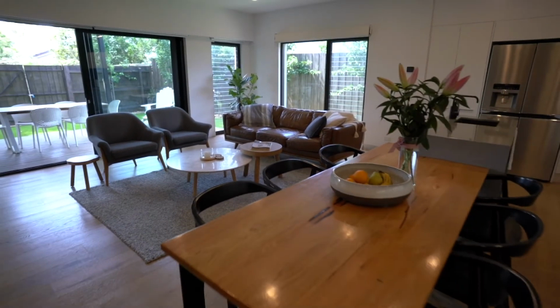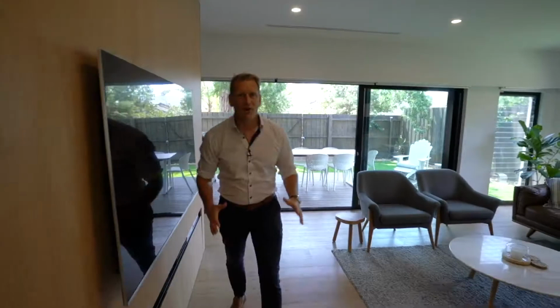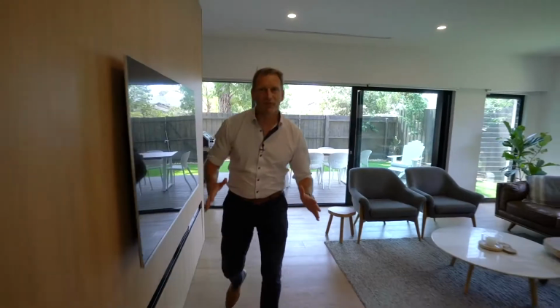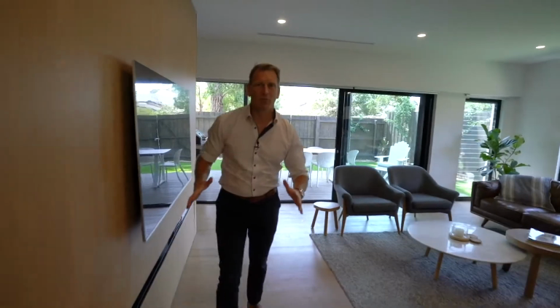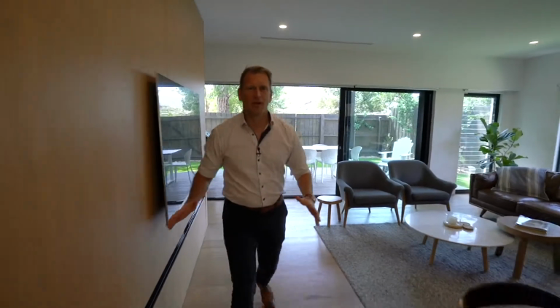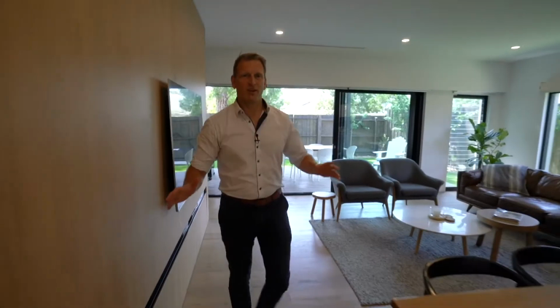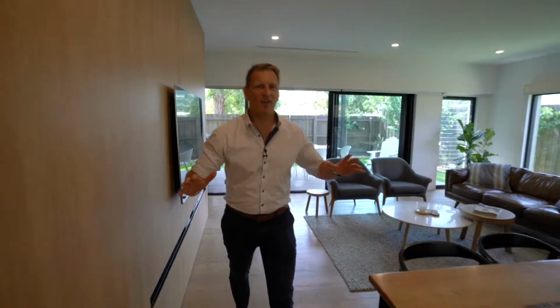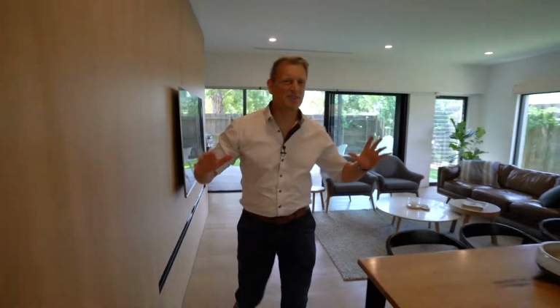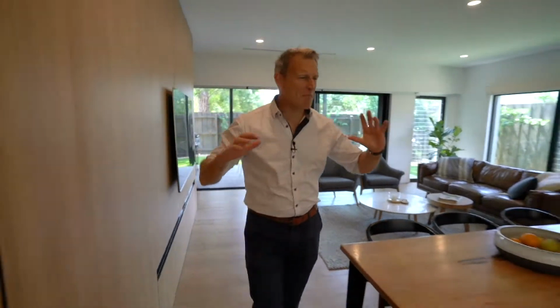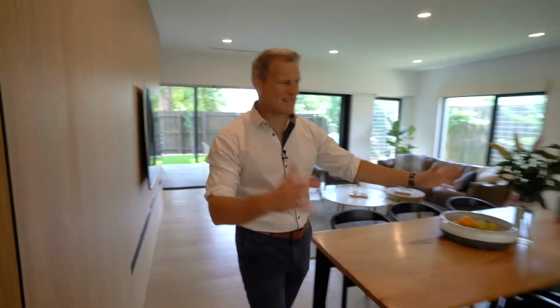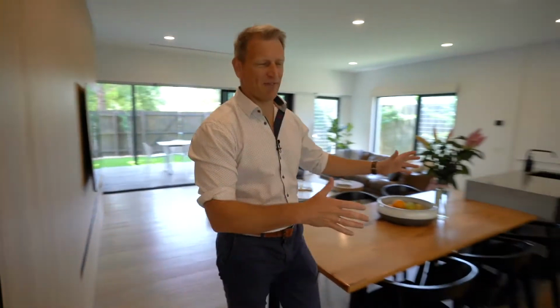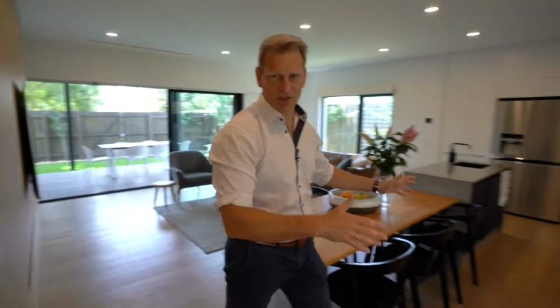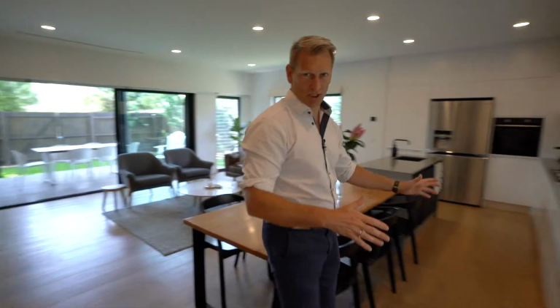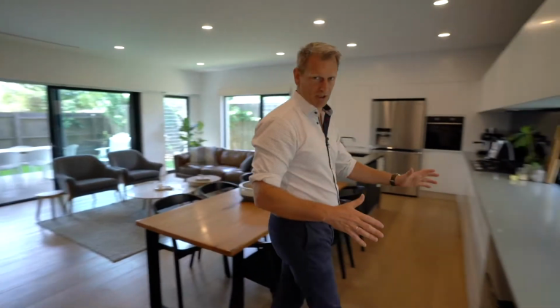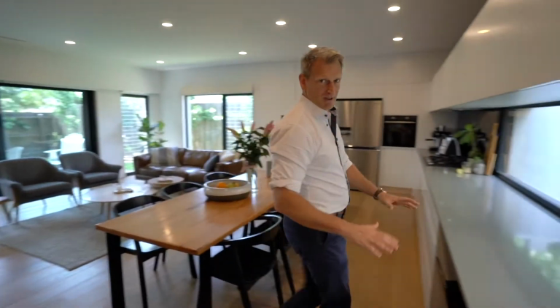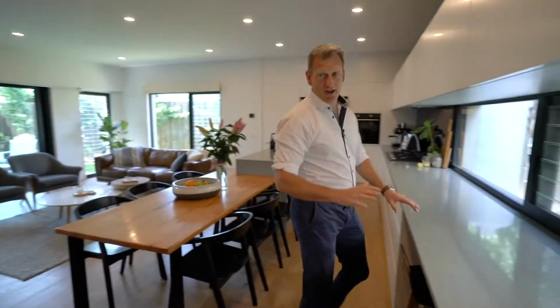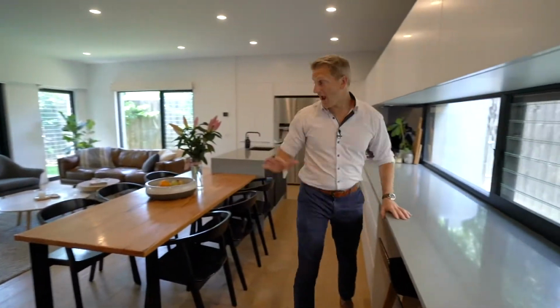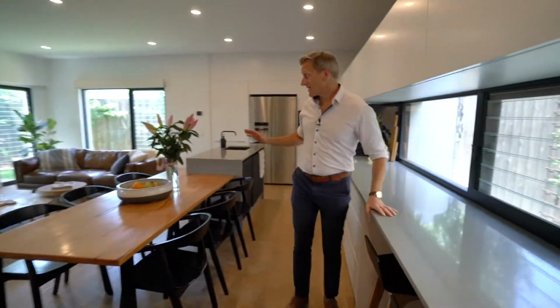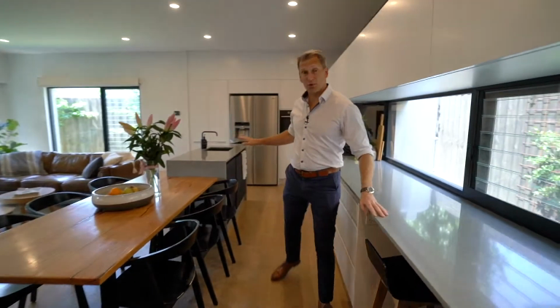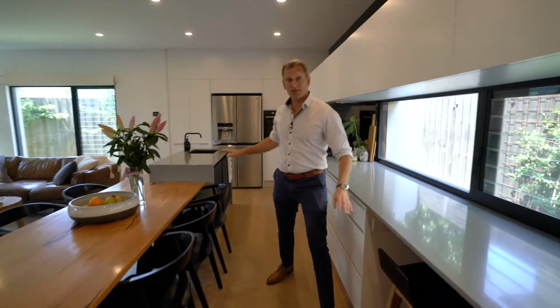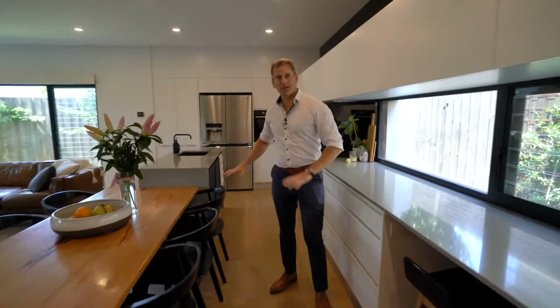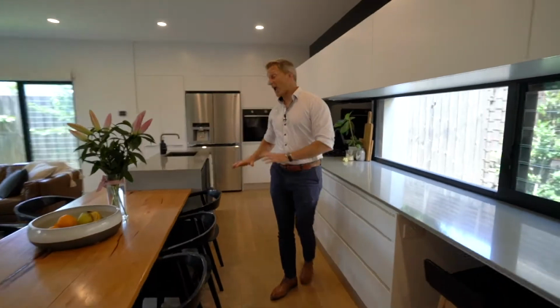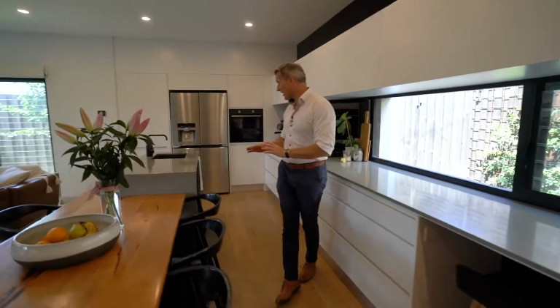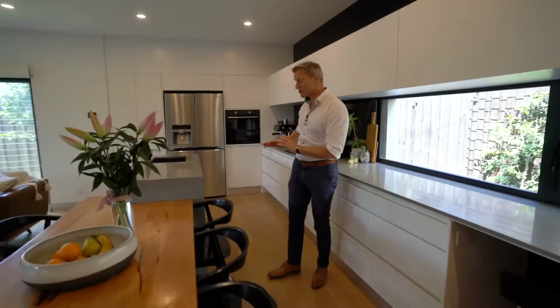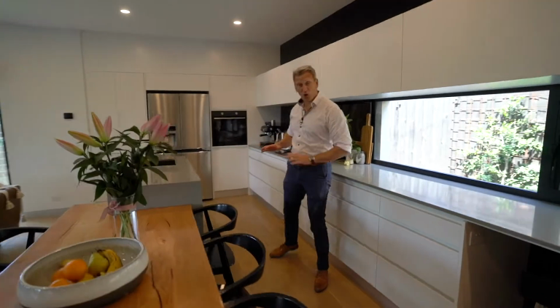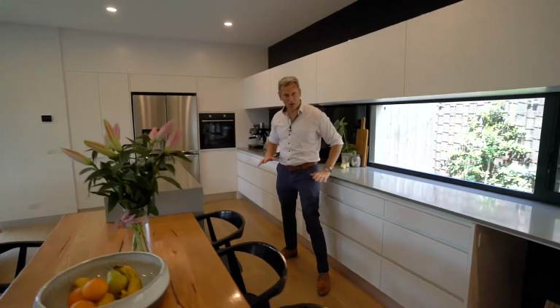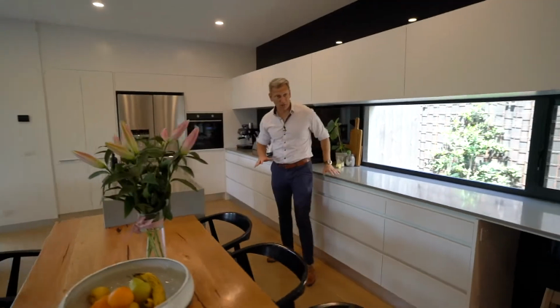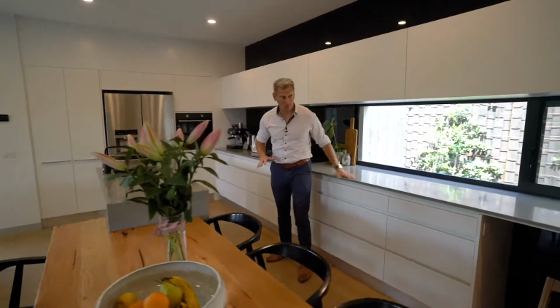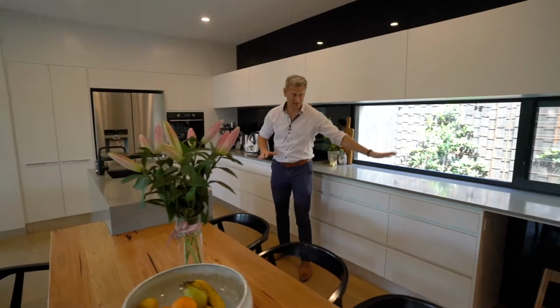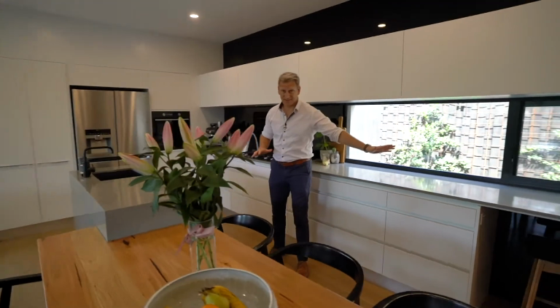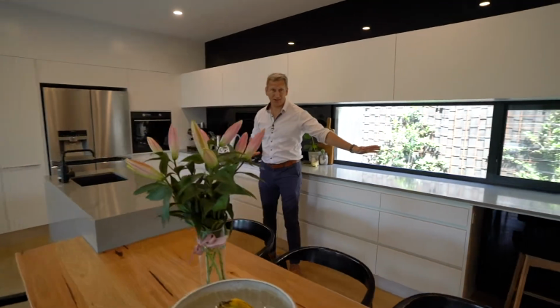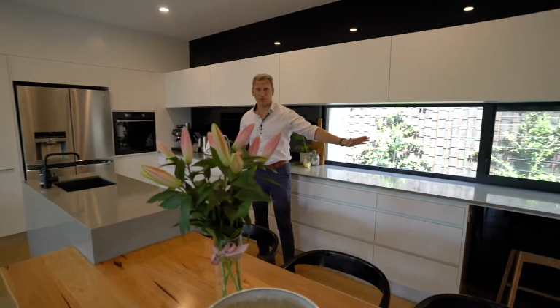Off the open-plan living you have this amazingly functional kitchen — Asco appliances and so much bench space. Unreal.